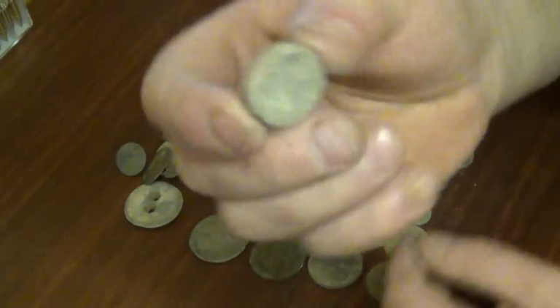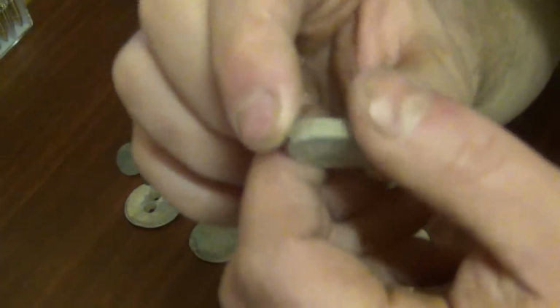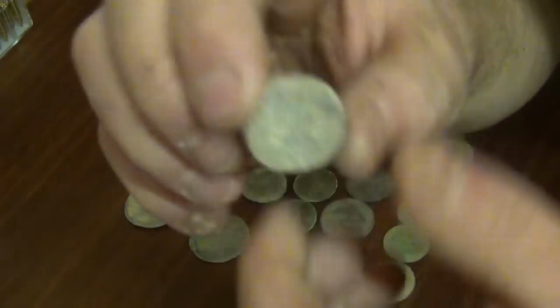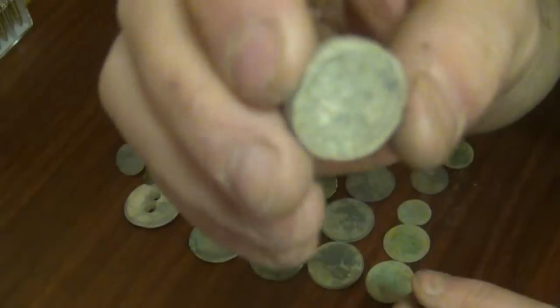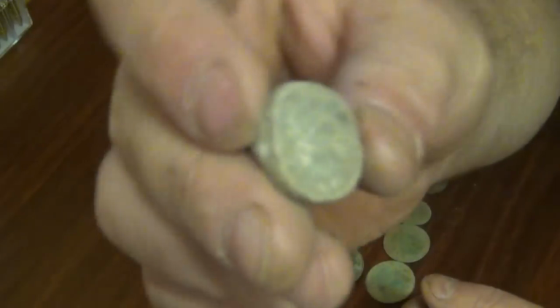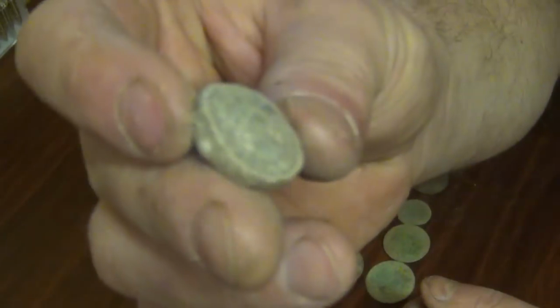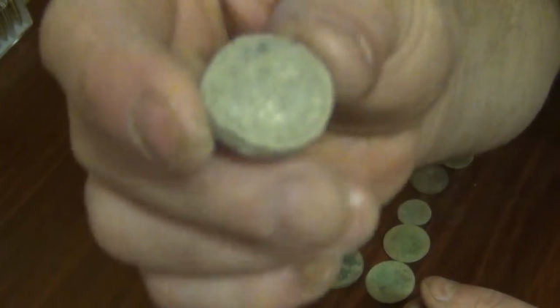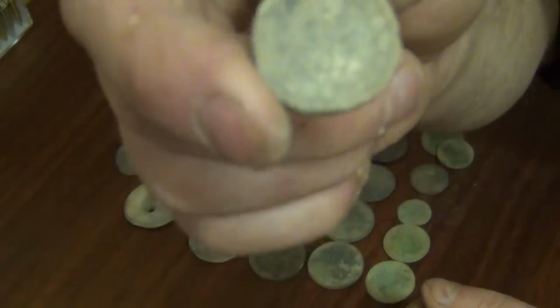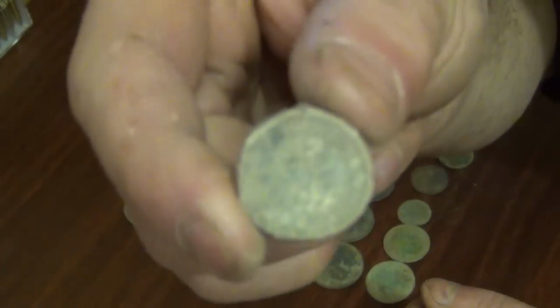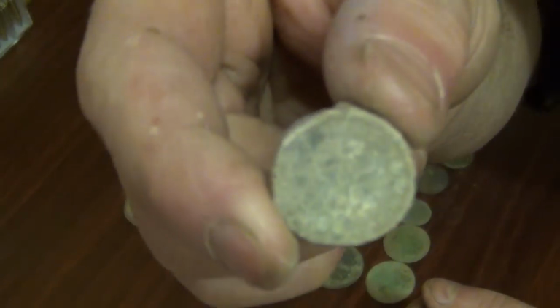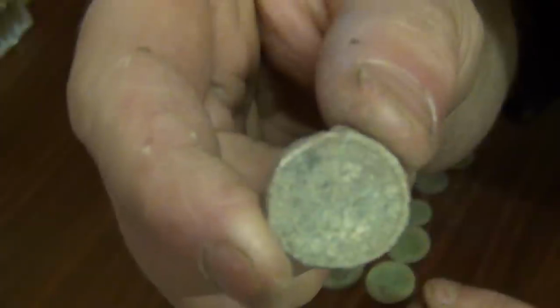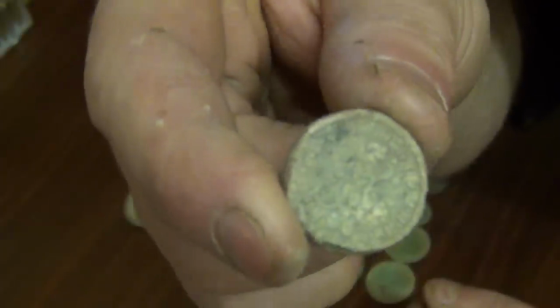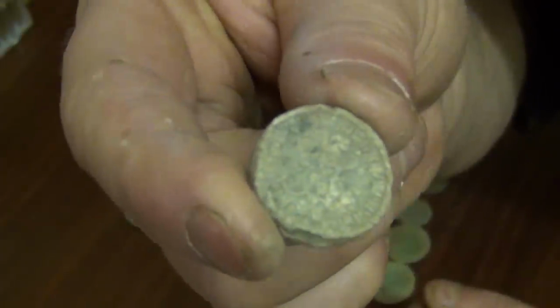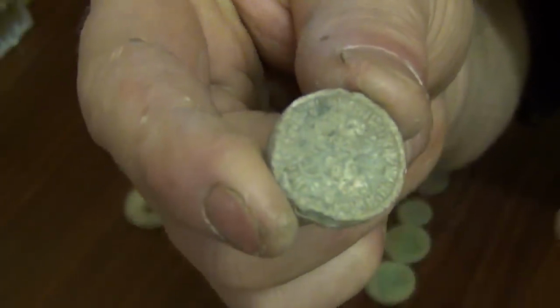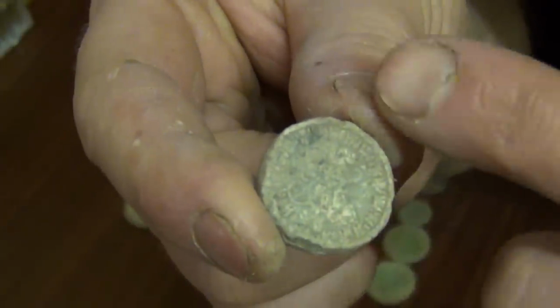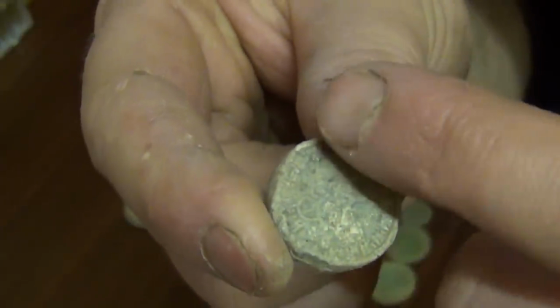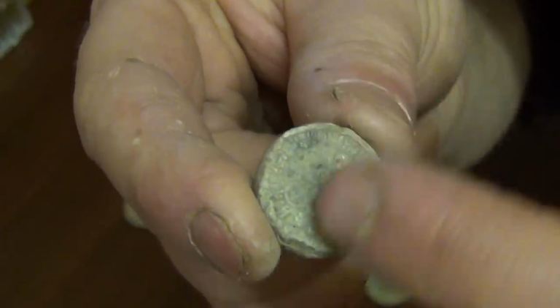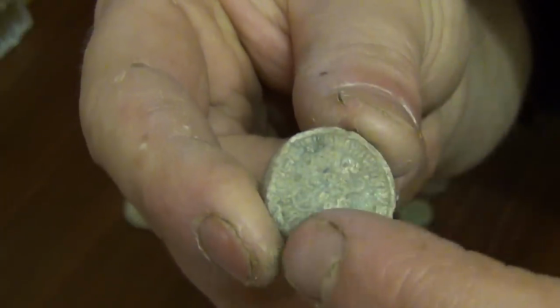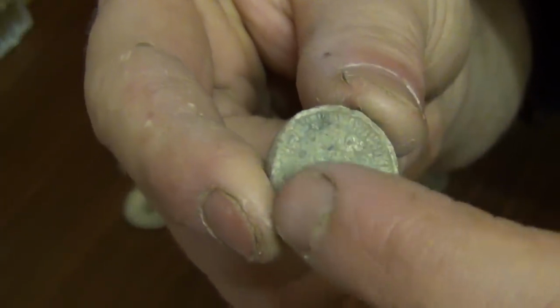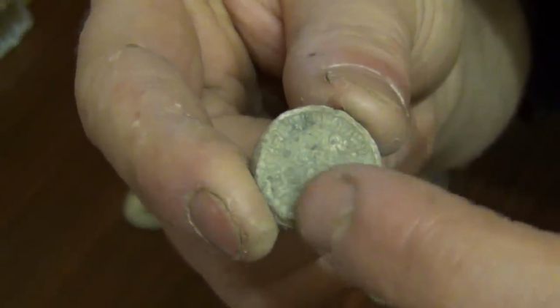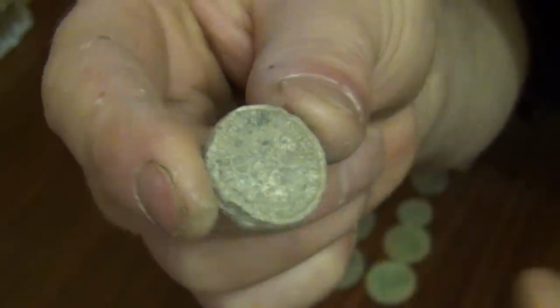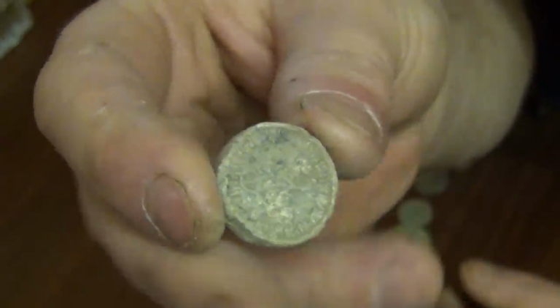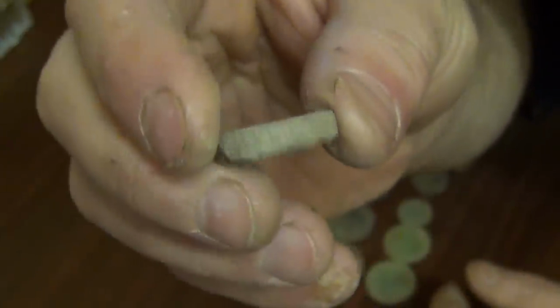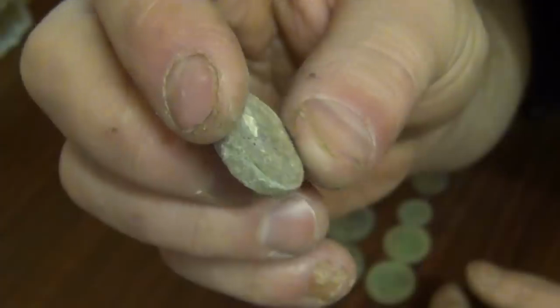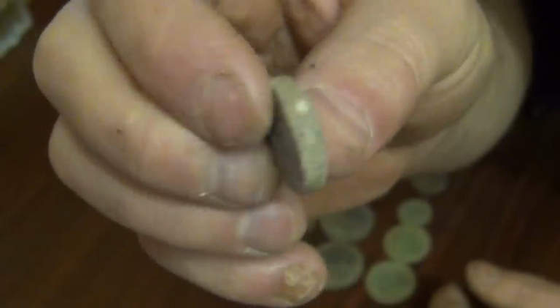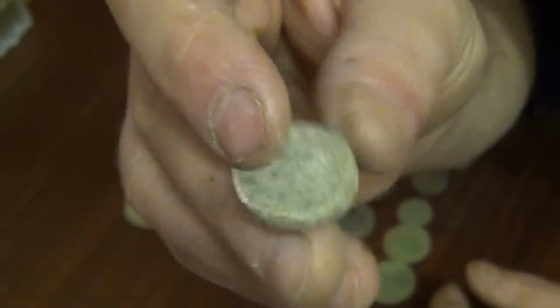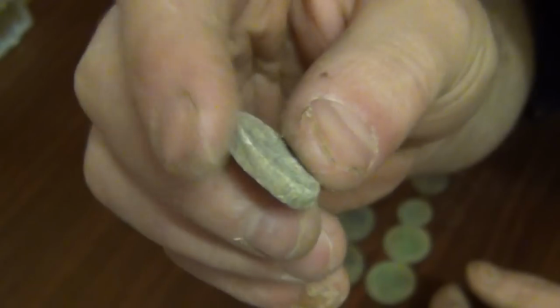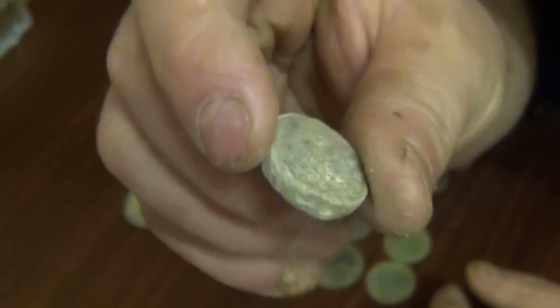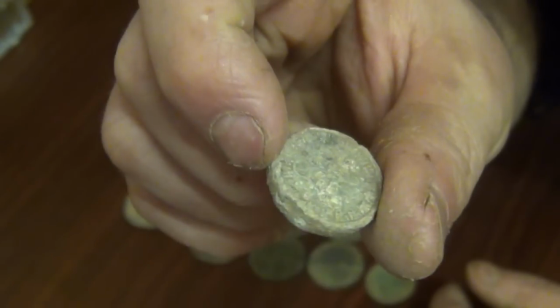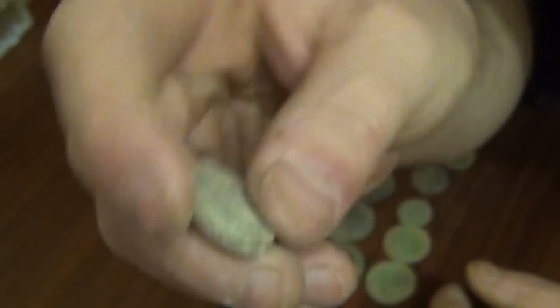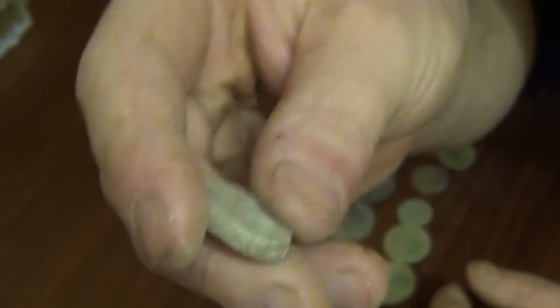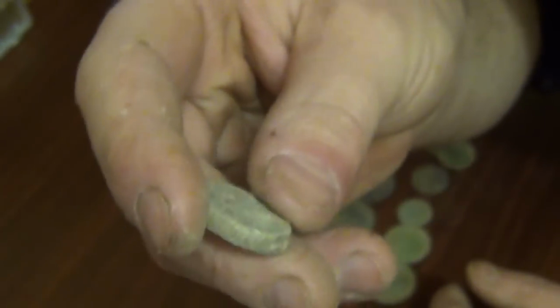Found a lead token — this is the first kind of proper lead token that I've found. Maybe it doesn't show up too well, but there's like a crown and there's initials underneath it there. About the size of a modern one pound coin, about the same weight as well.